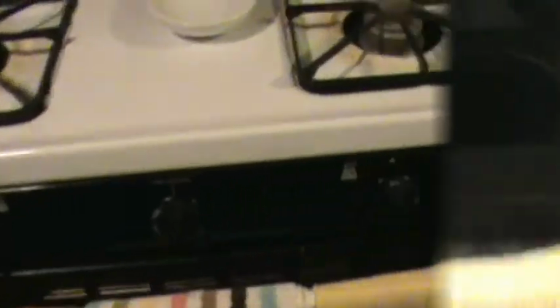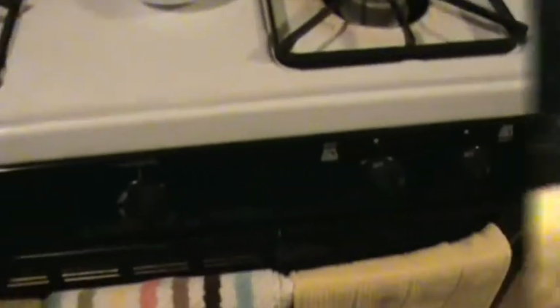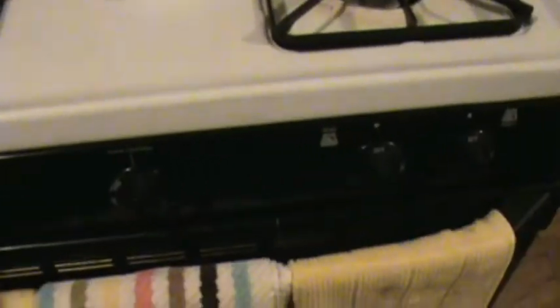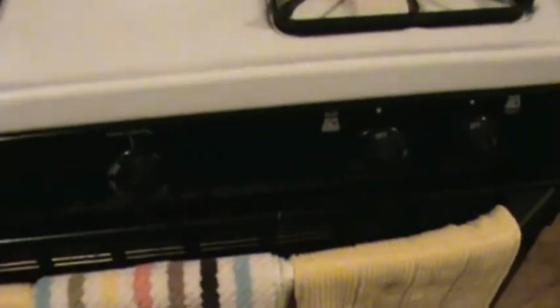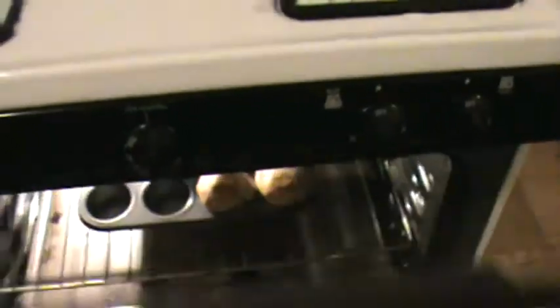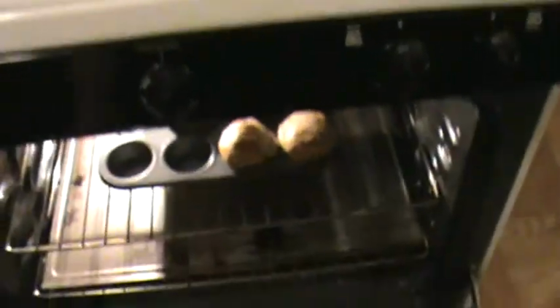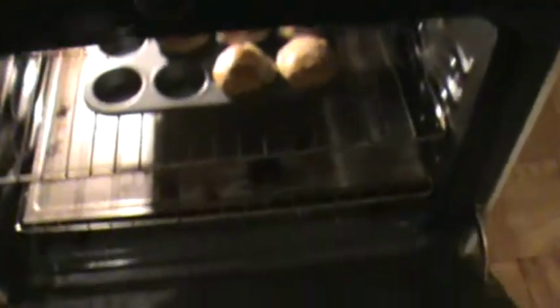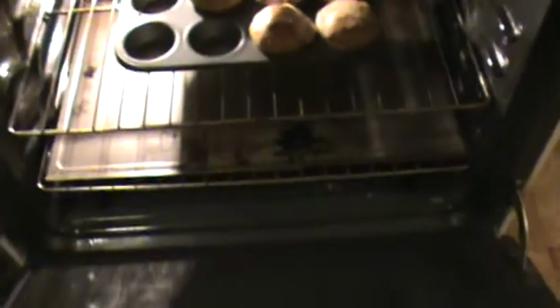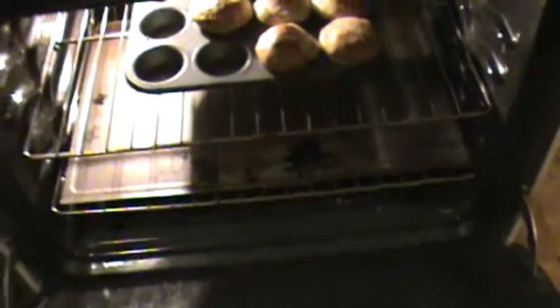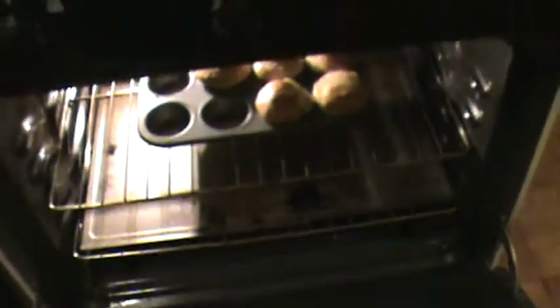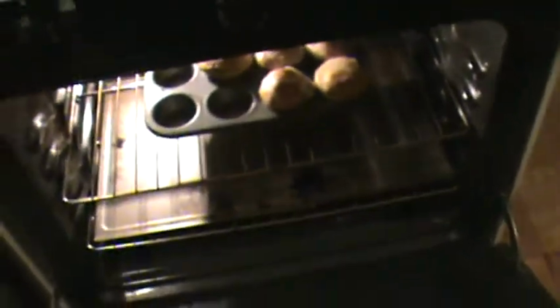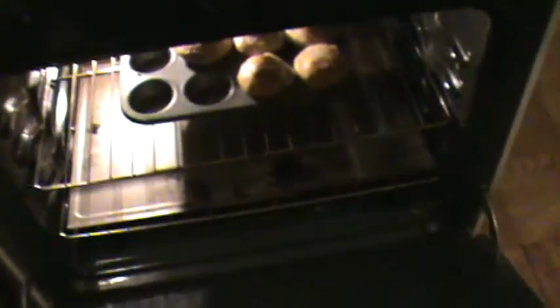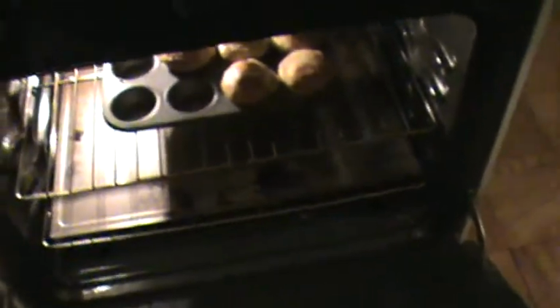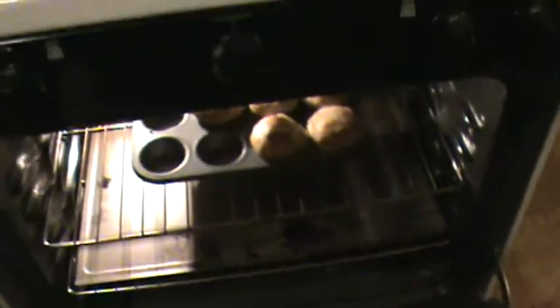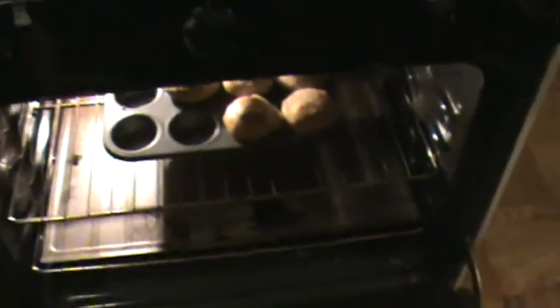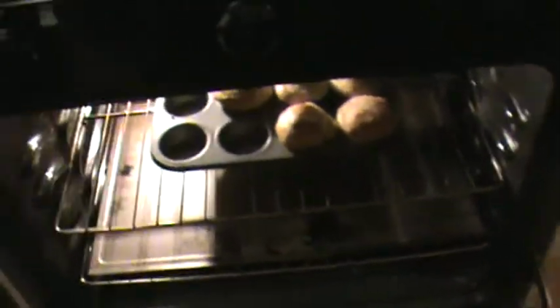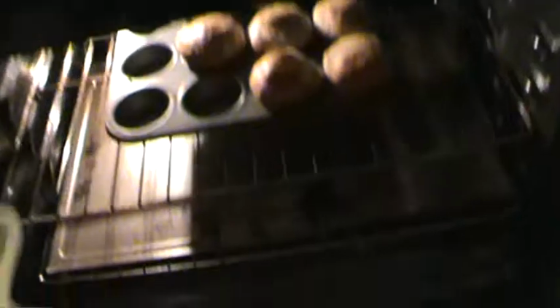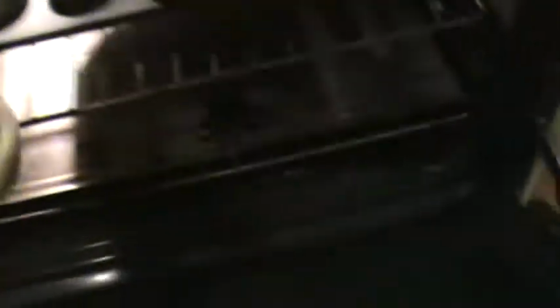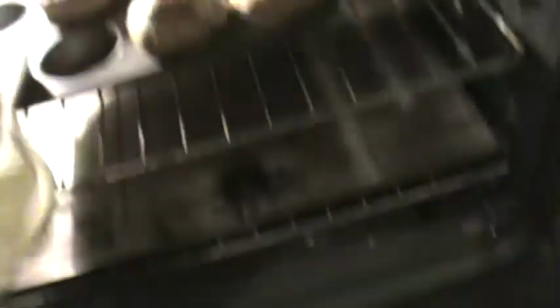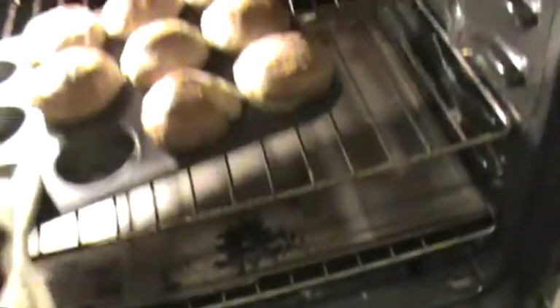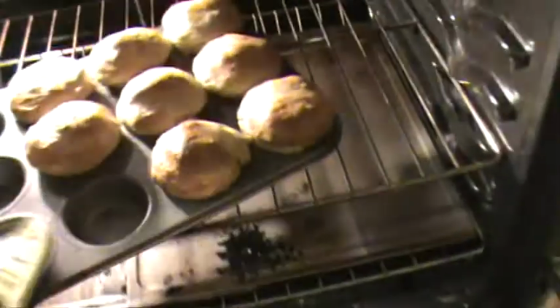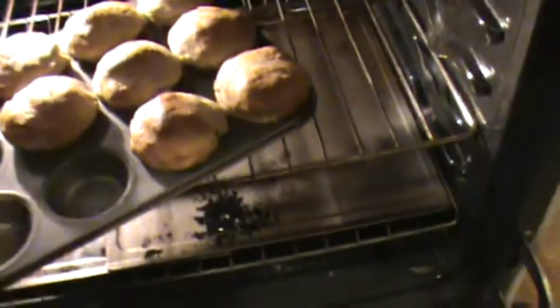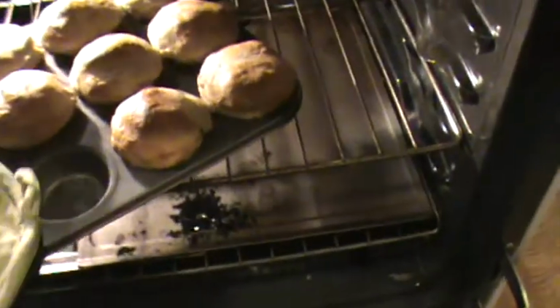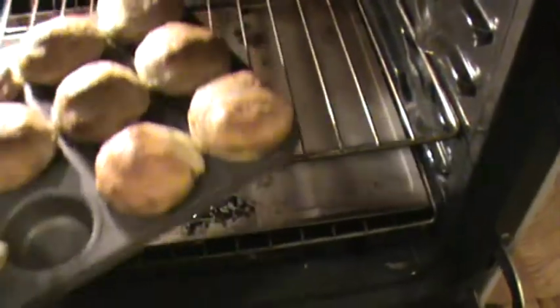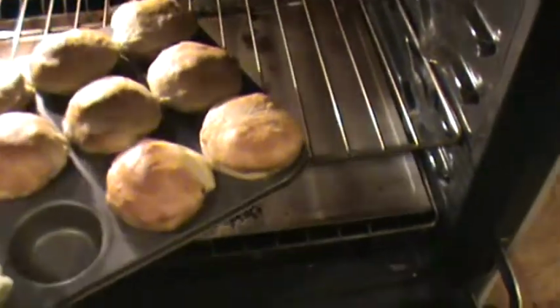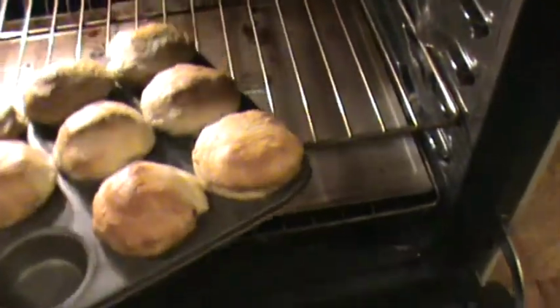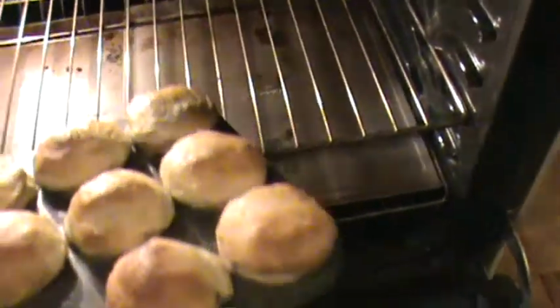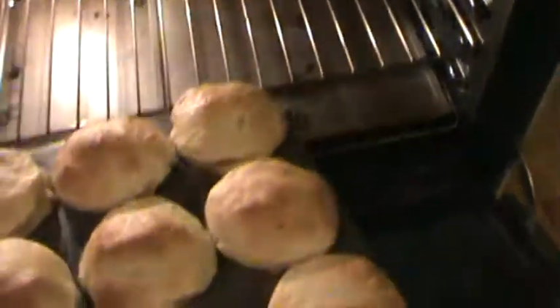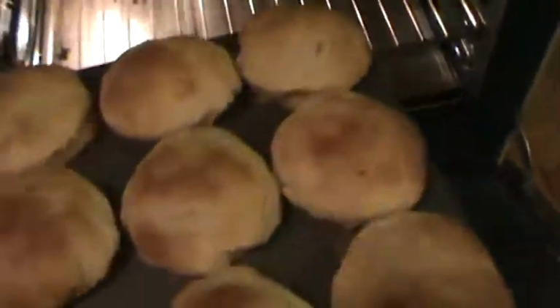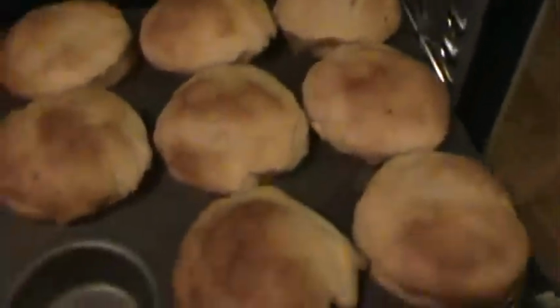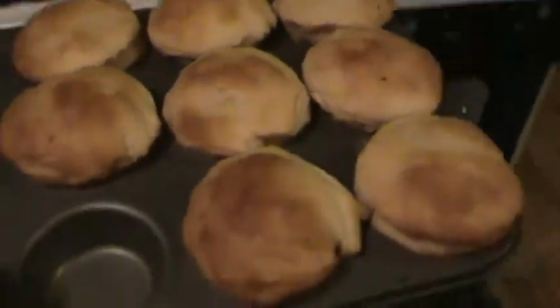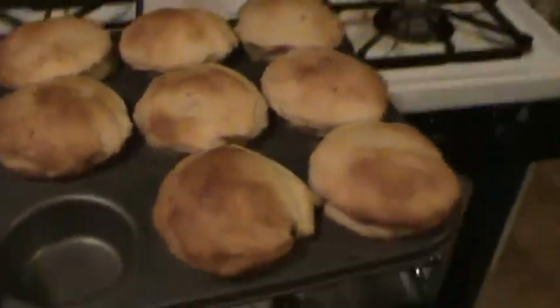About 18 minutes have passed, so I'm going to take these out. Look how good they look!